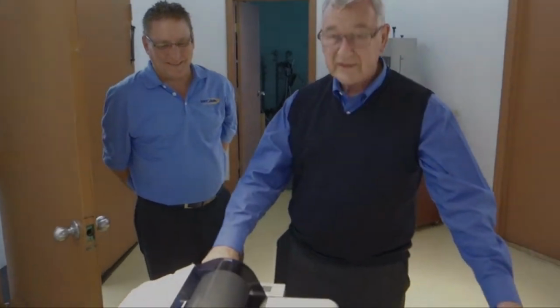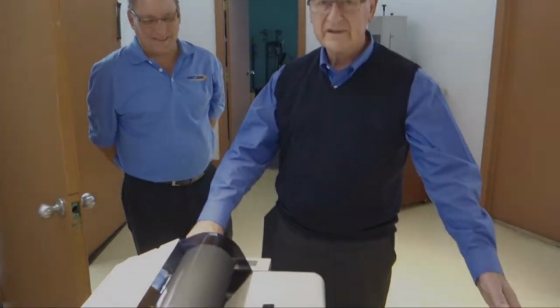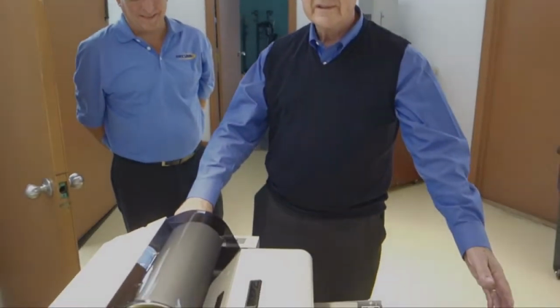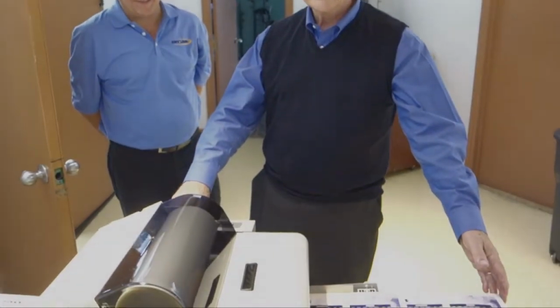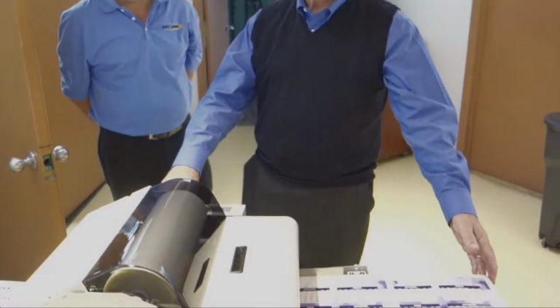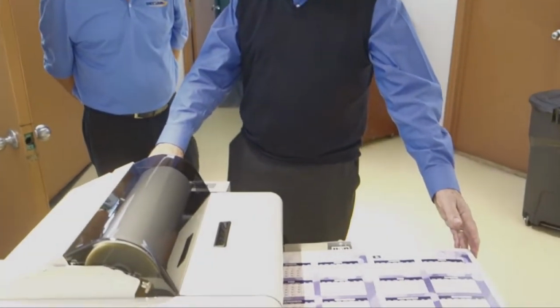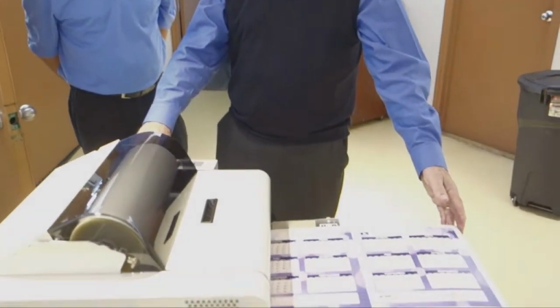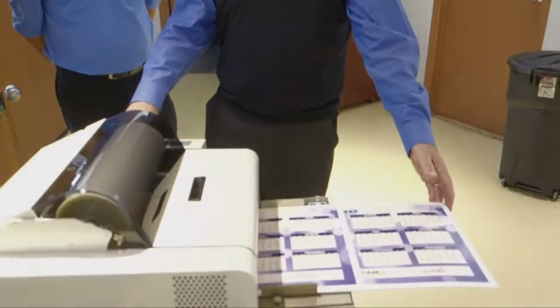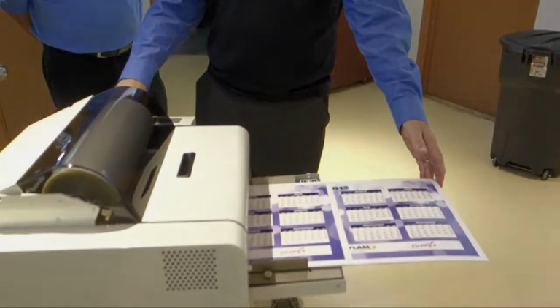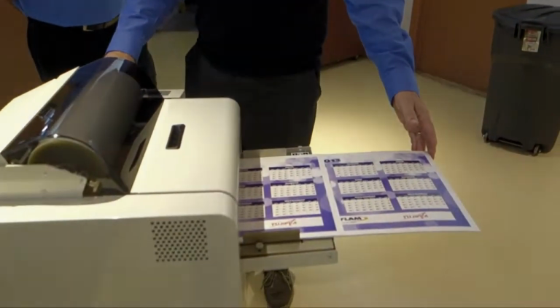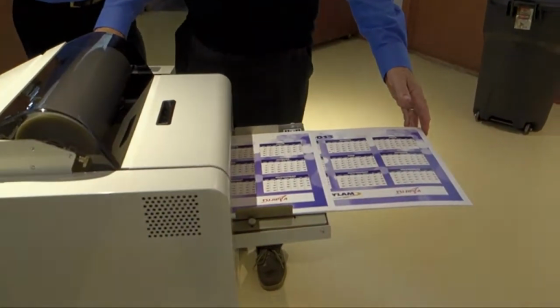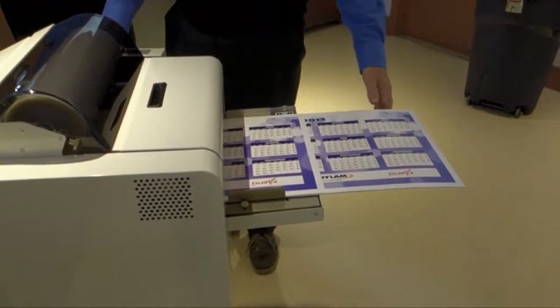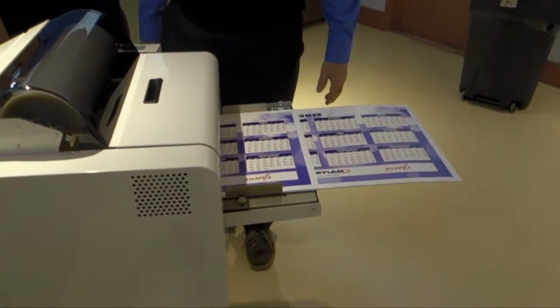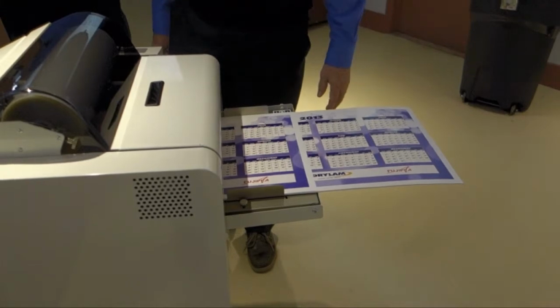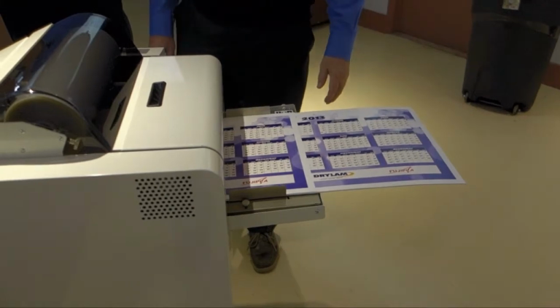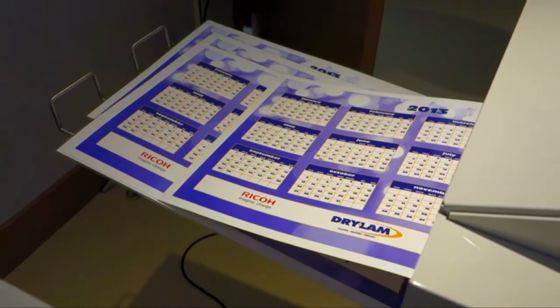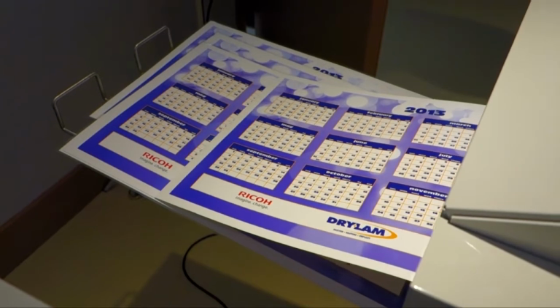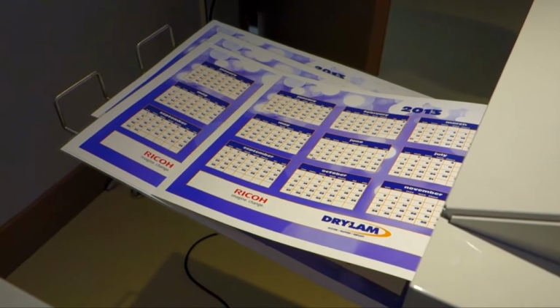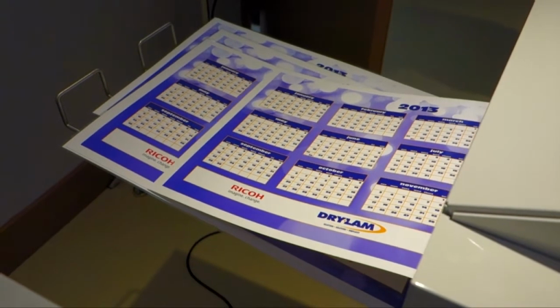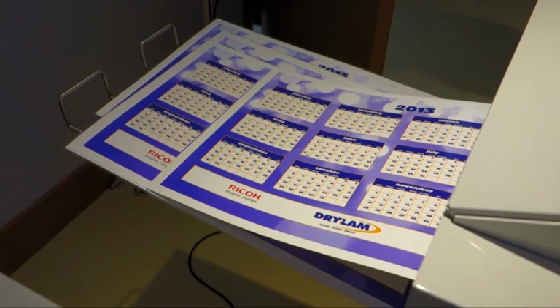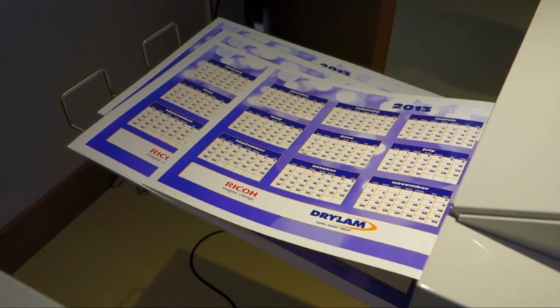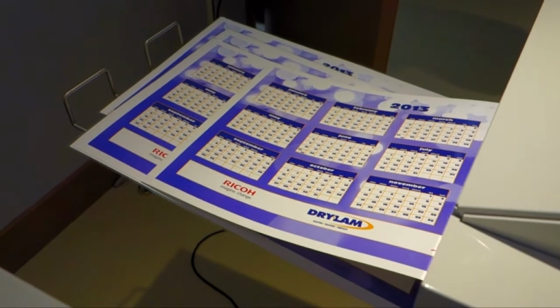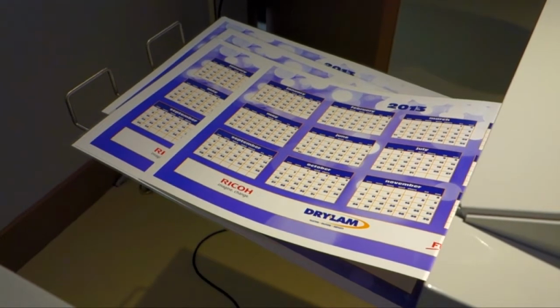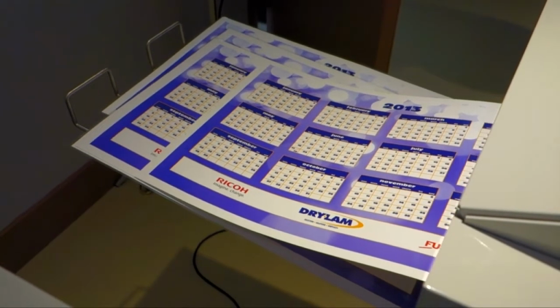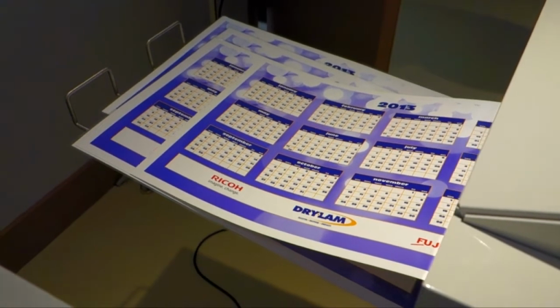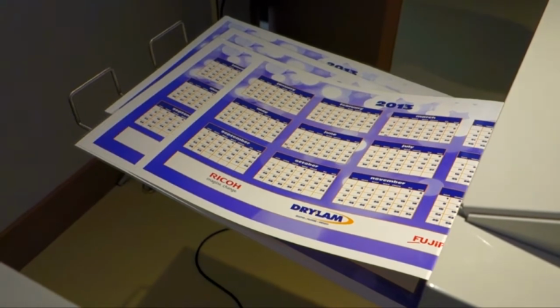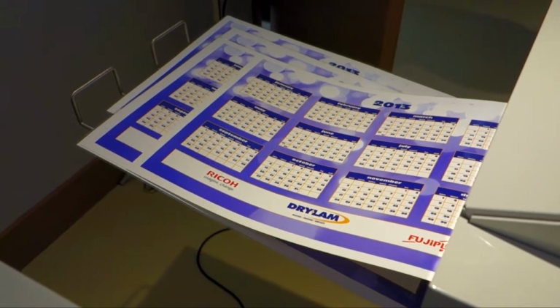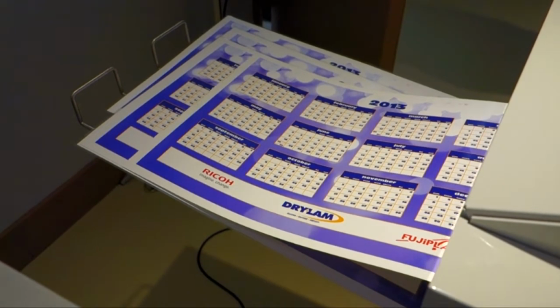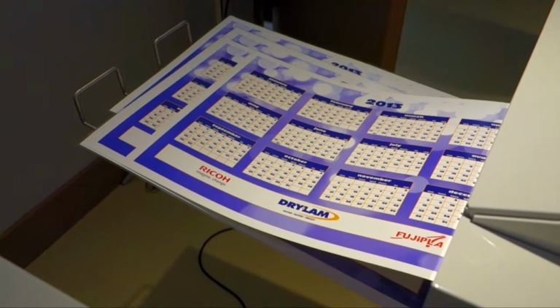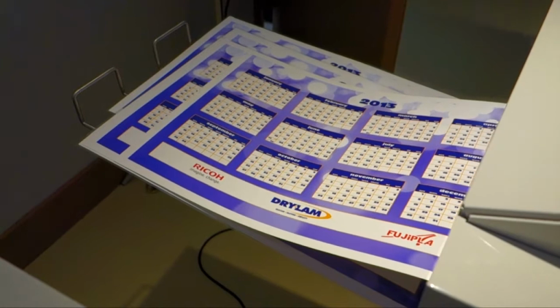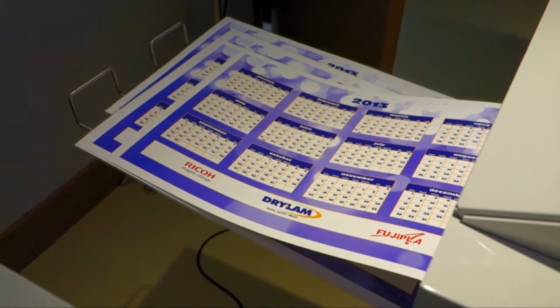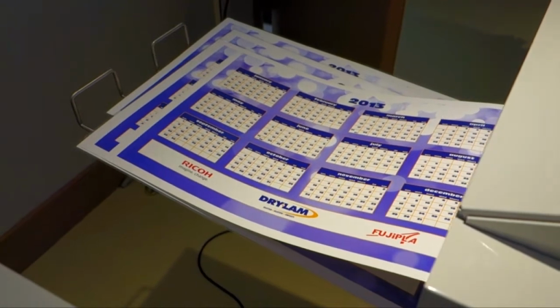The Fujipla DryLamb automatic laminator works like a copy machine. It is the only automatic laminator that will laminate one or two sides and trim the edges with or without borders.